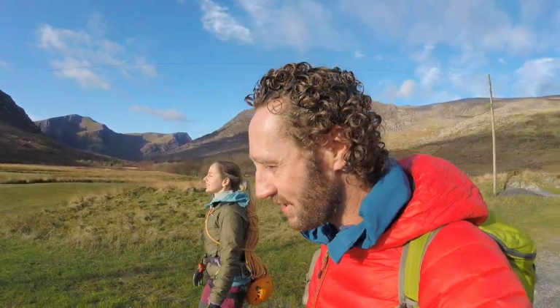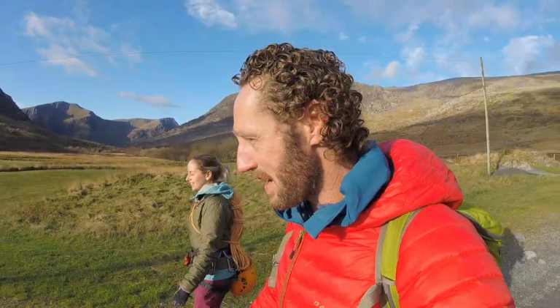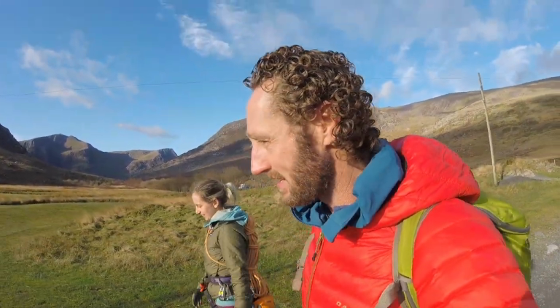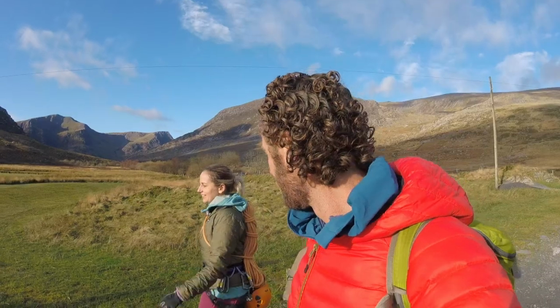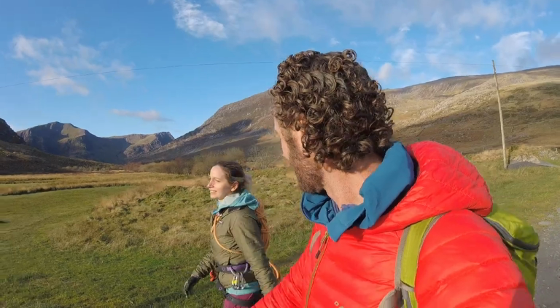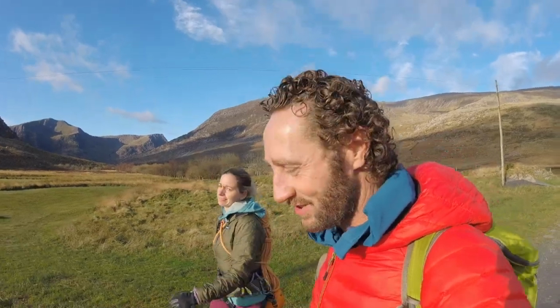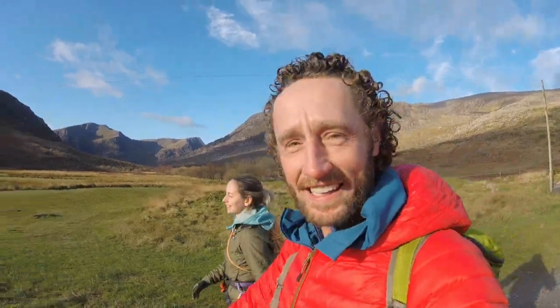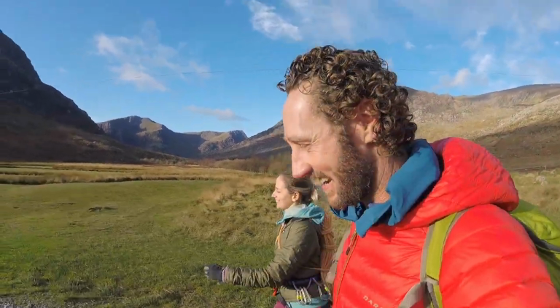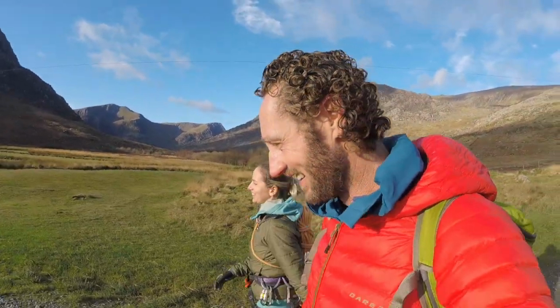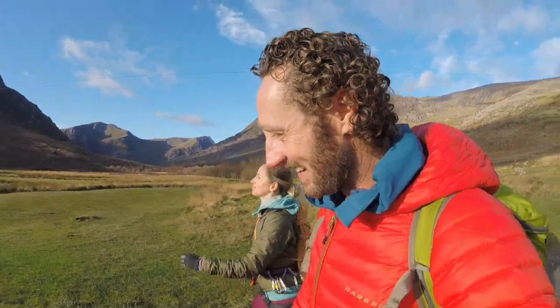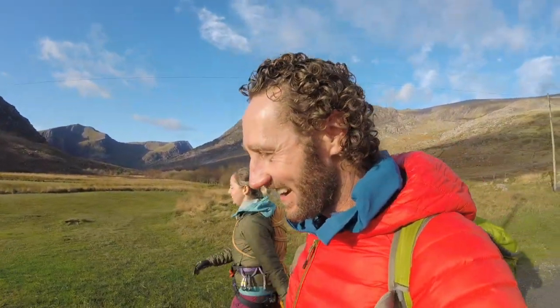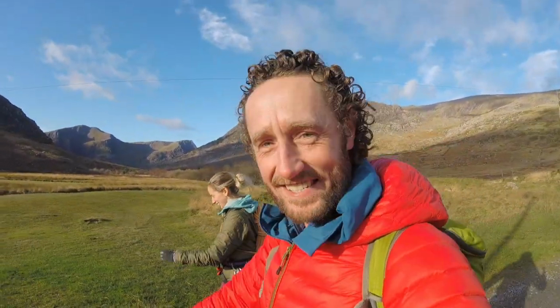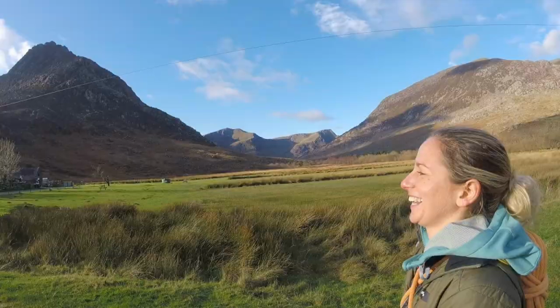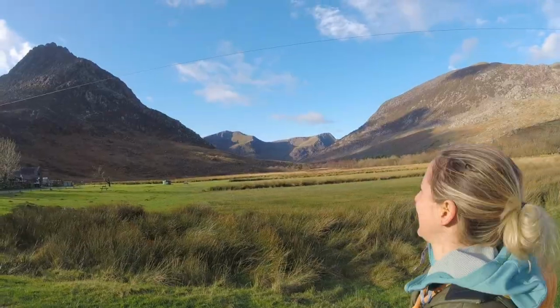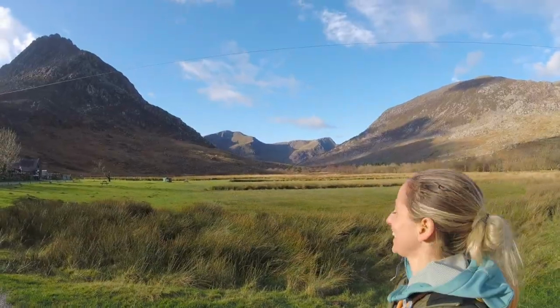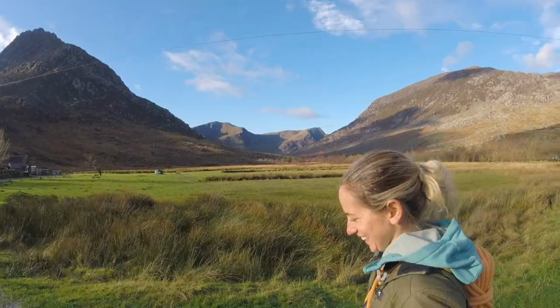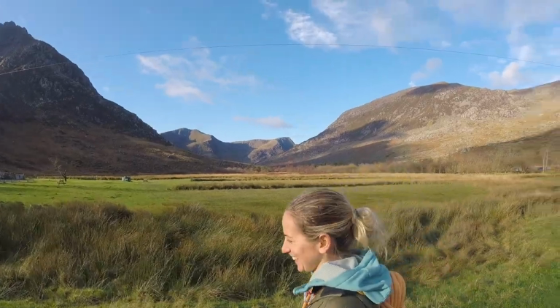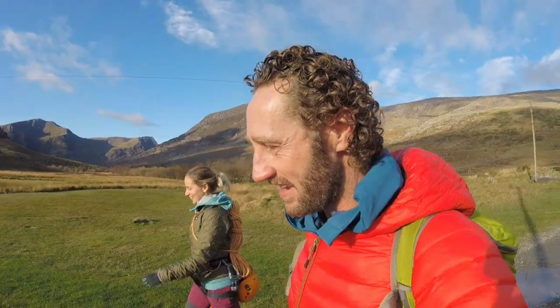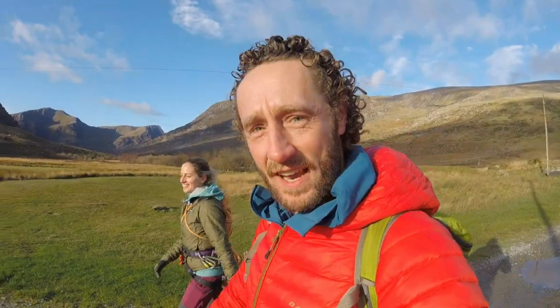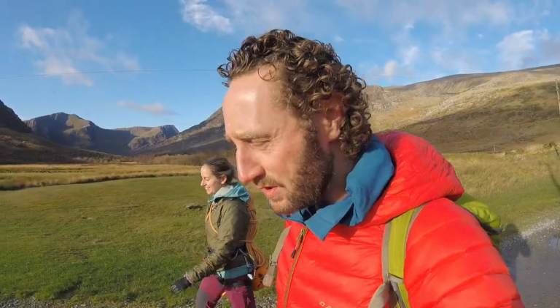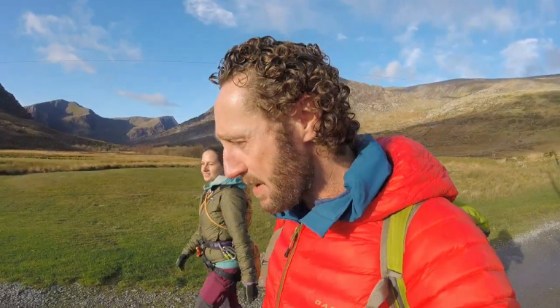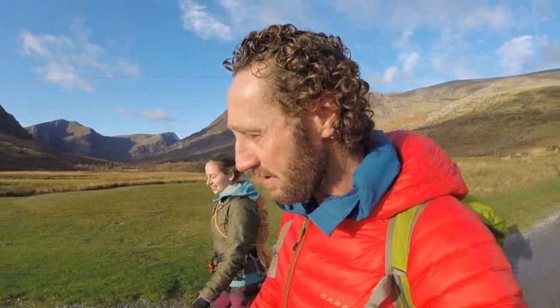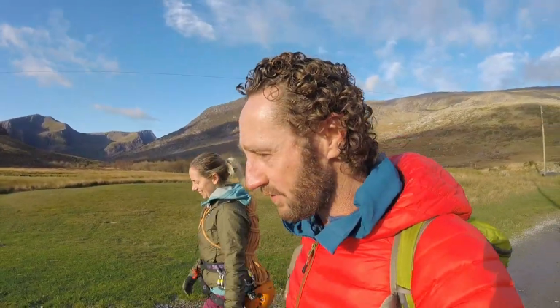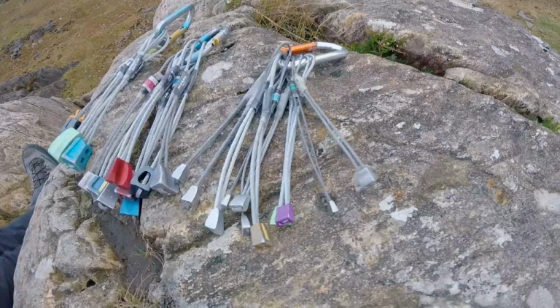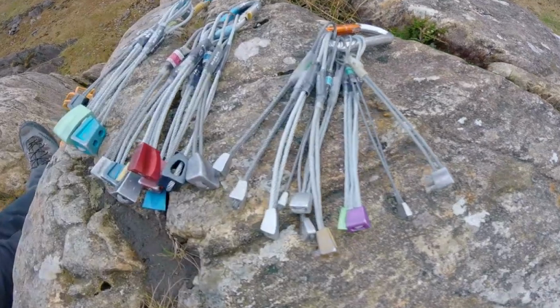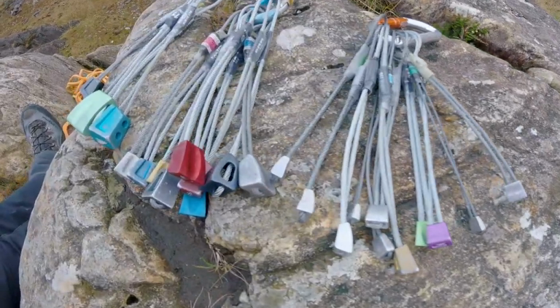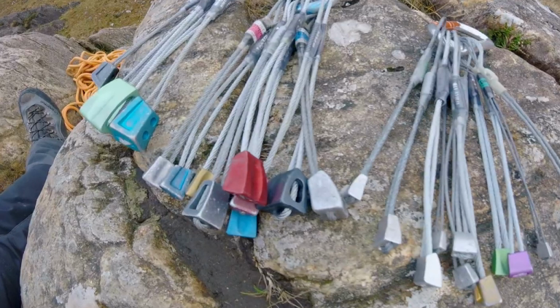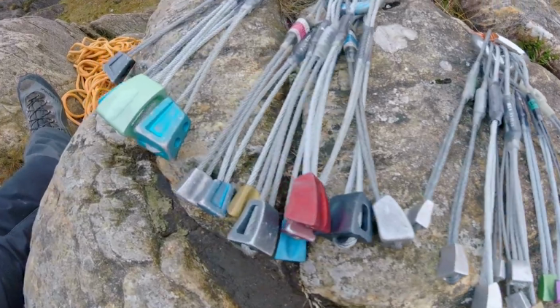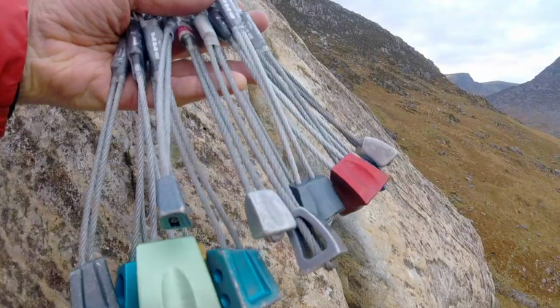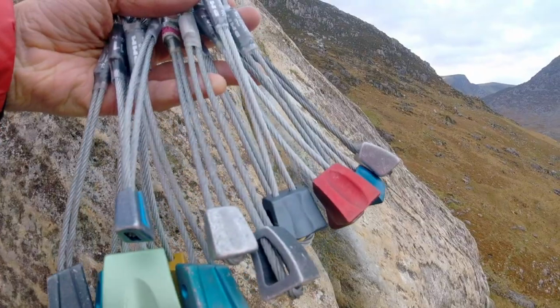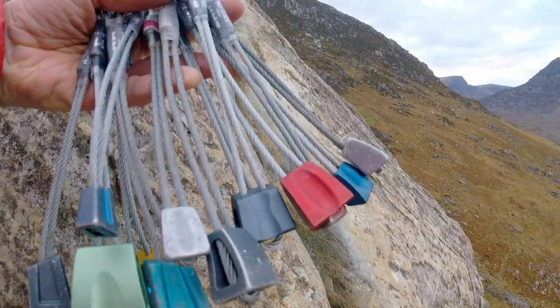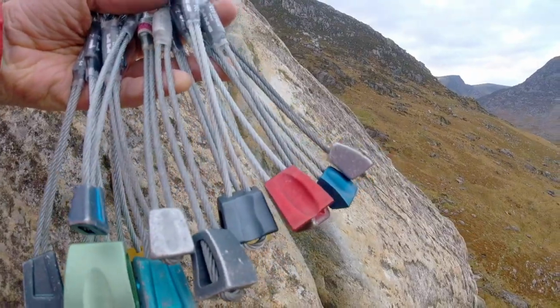Actually it's going to be Abbey's first trad lead. I think she's a little bit nervous, so it's nice to have some new DMM gear as well. I've got a new set of walnuts to get scratched up on the wall today.